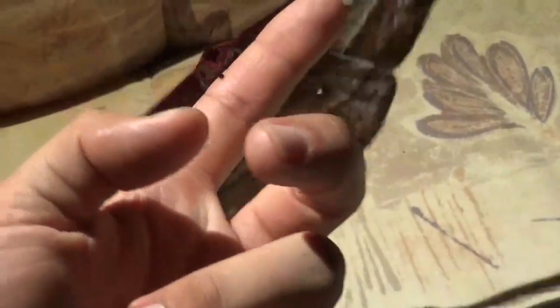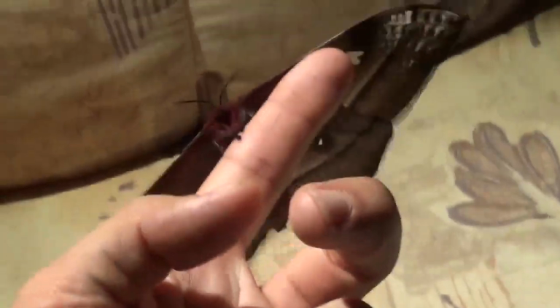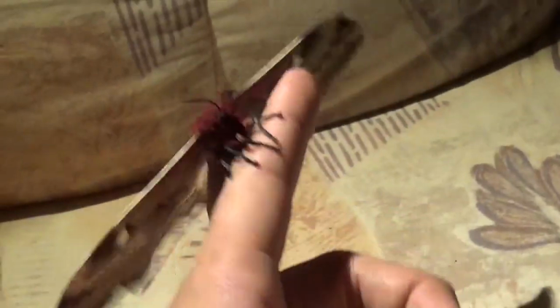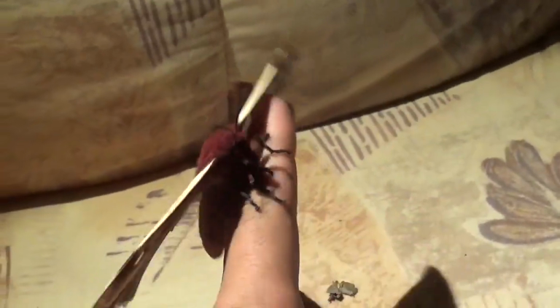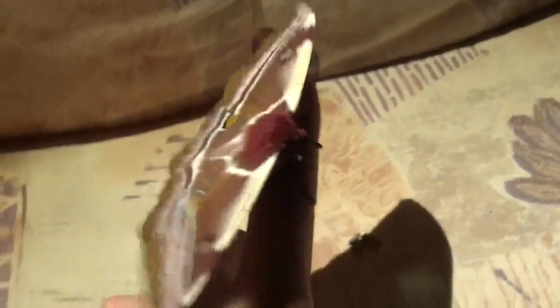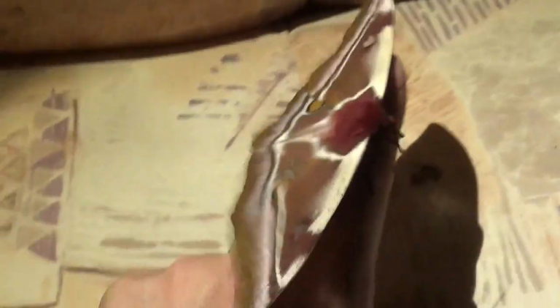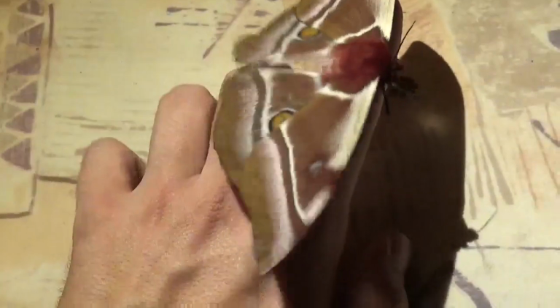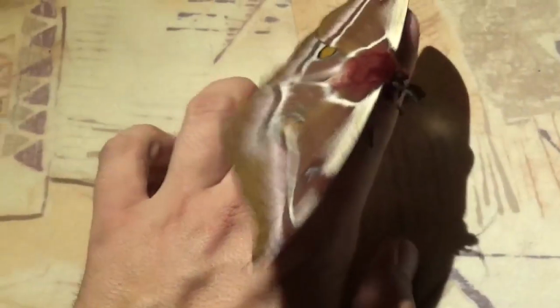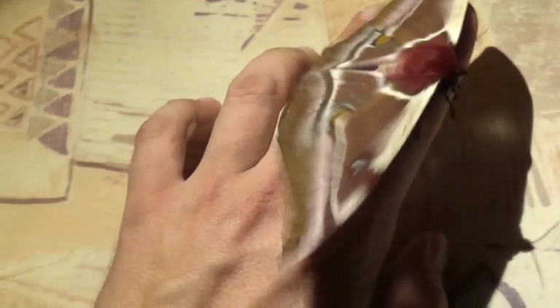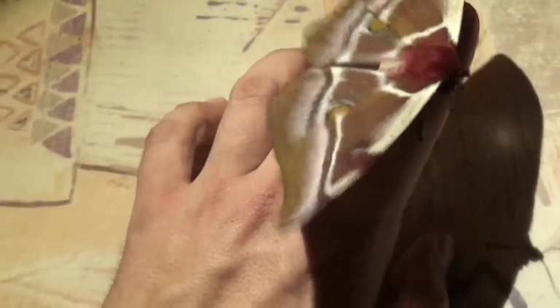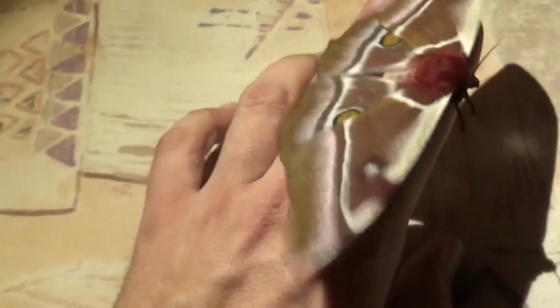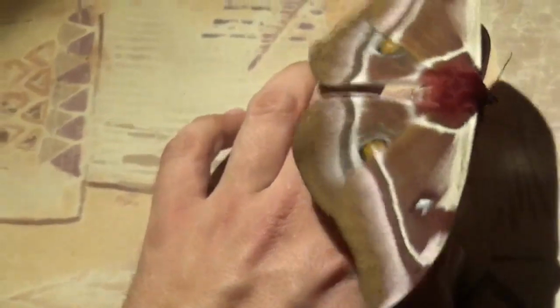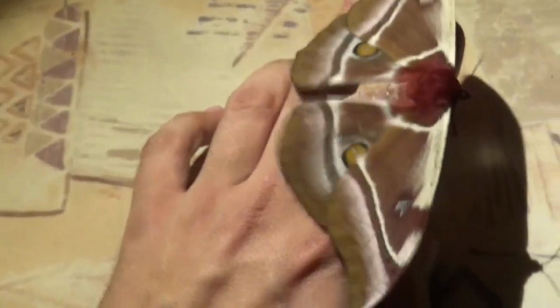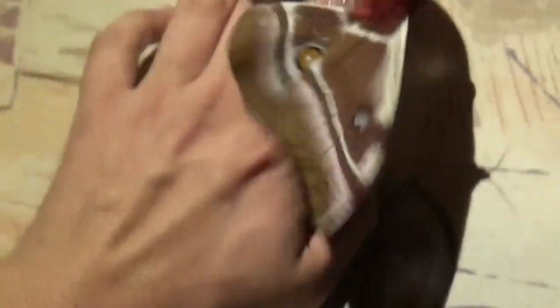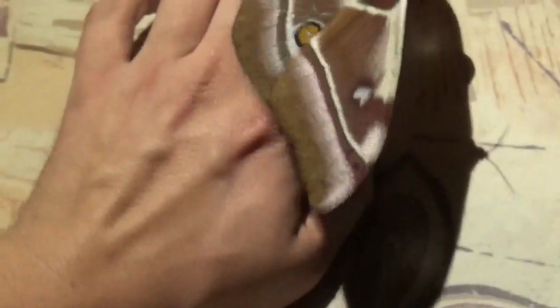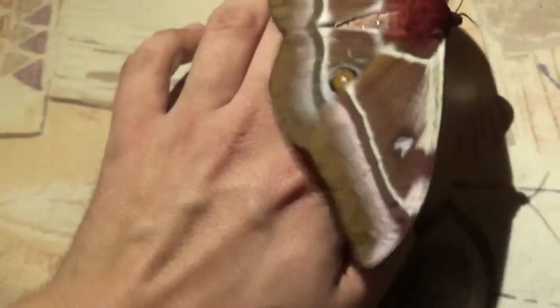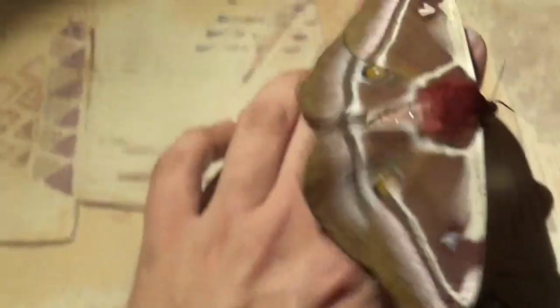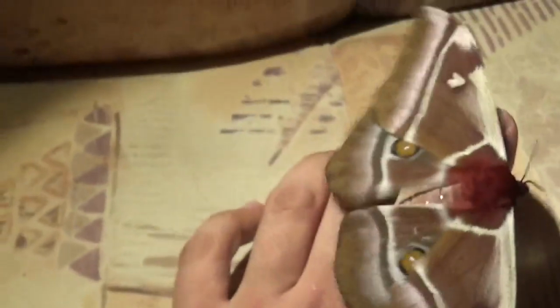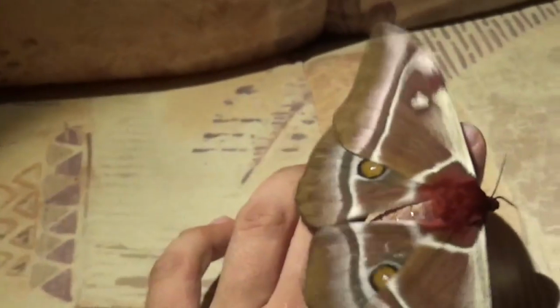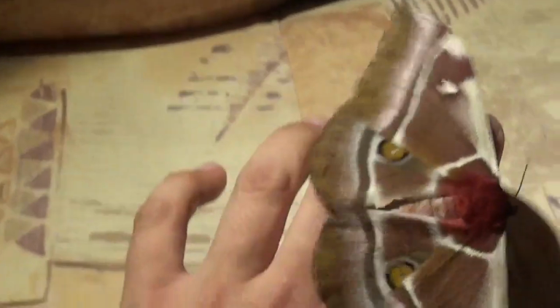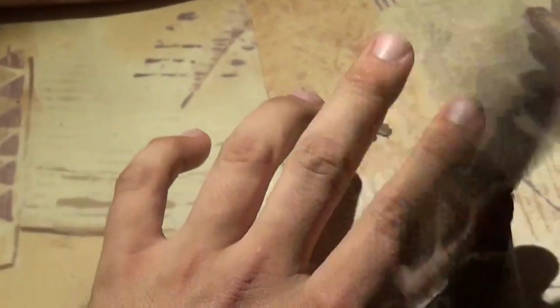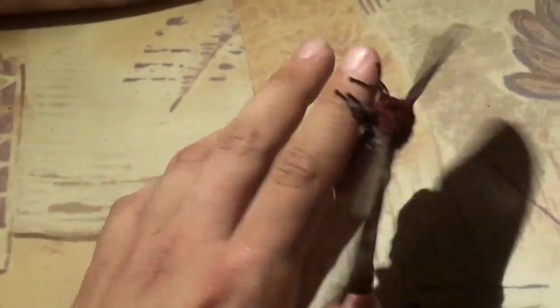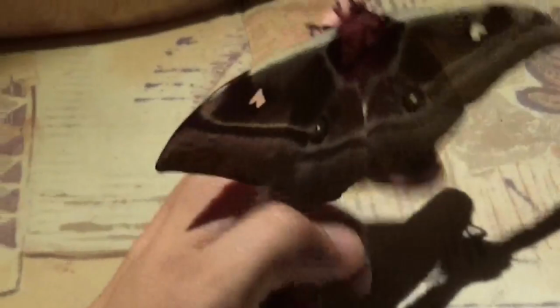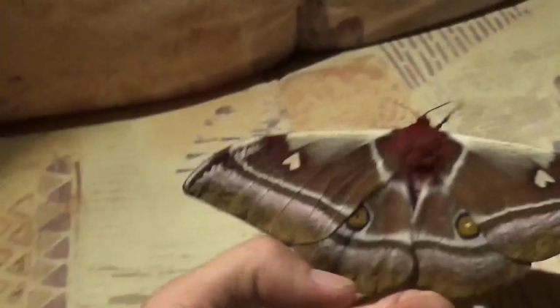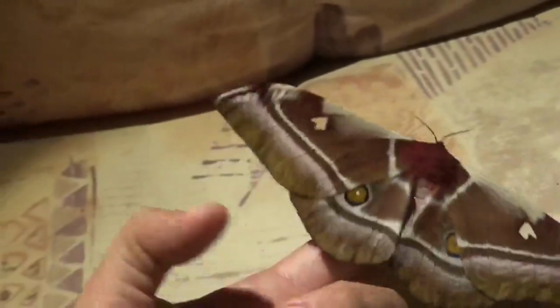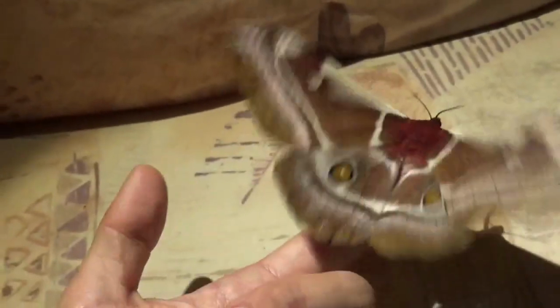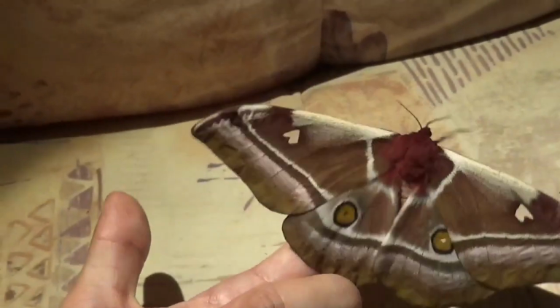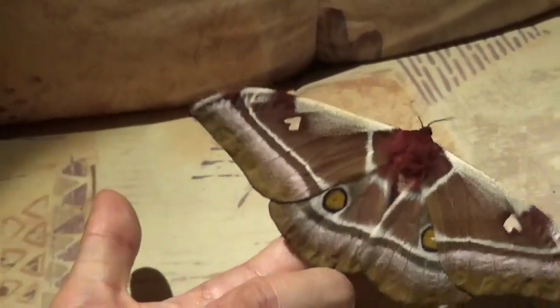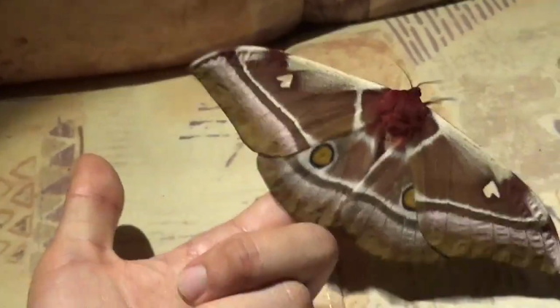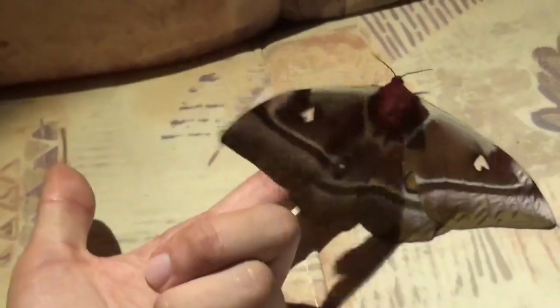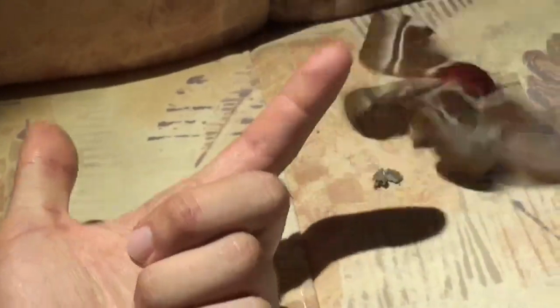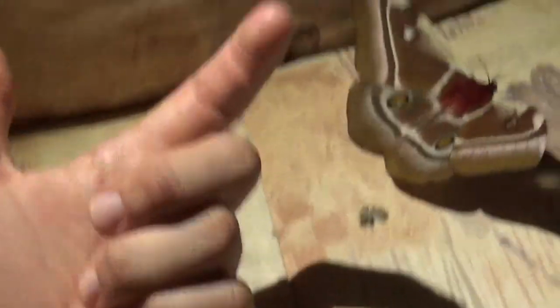Otherwise I'm still going to try, because the larvae are spectacular. And I think if I ever manage to pair them successfully, raising the caterpillars would be a piece of cake for me.